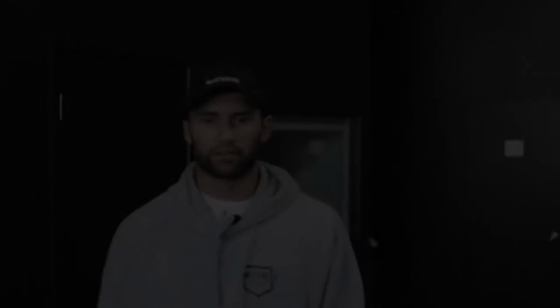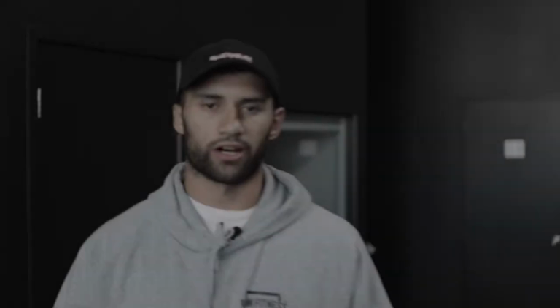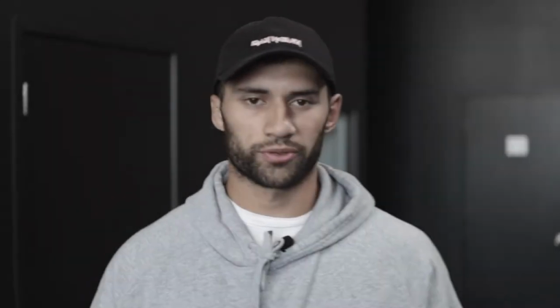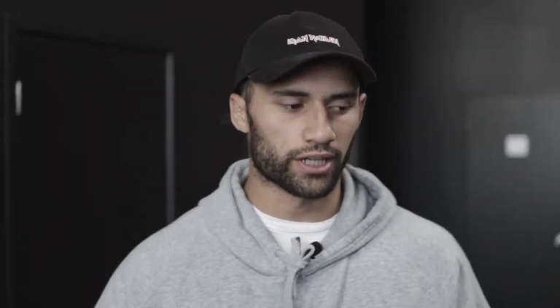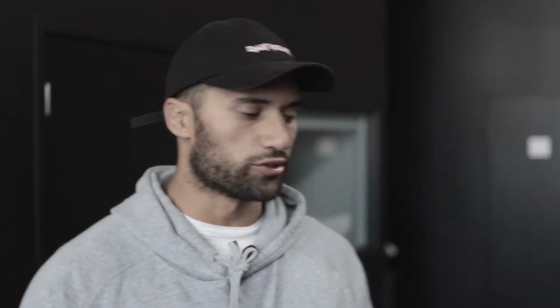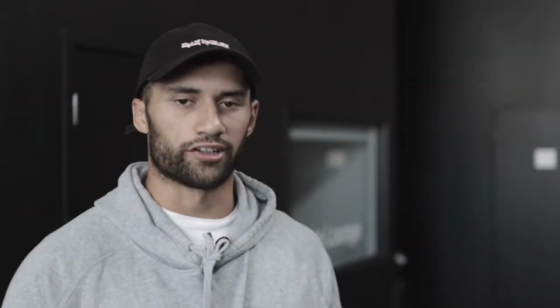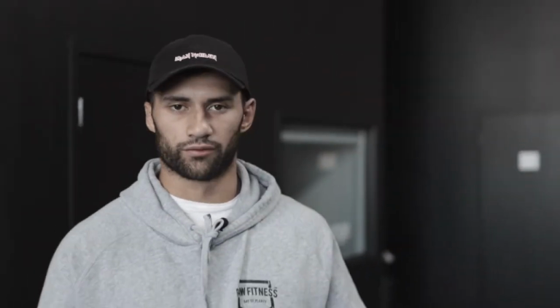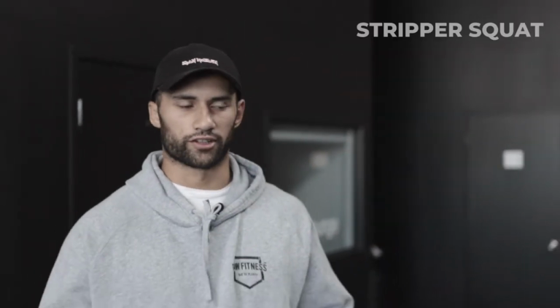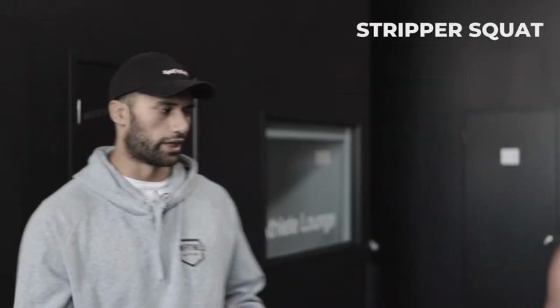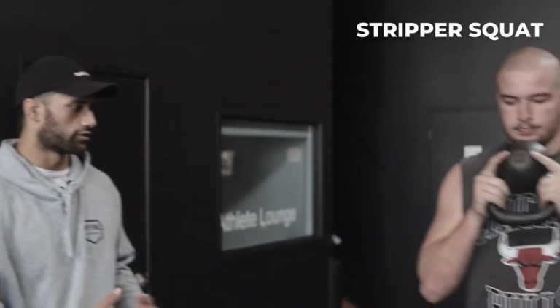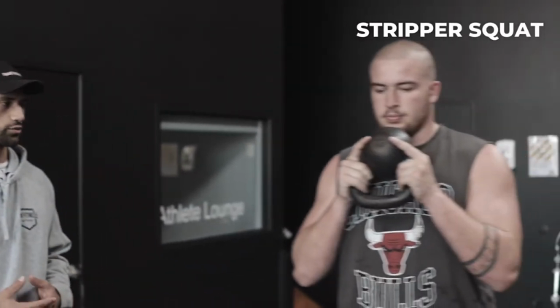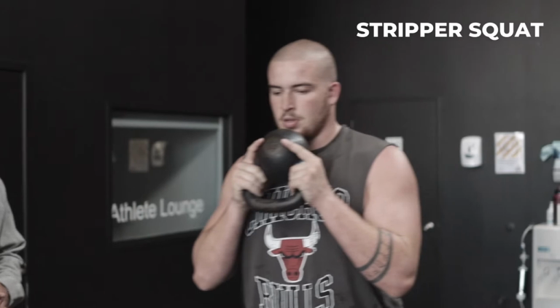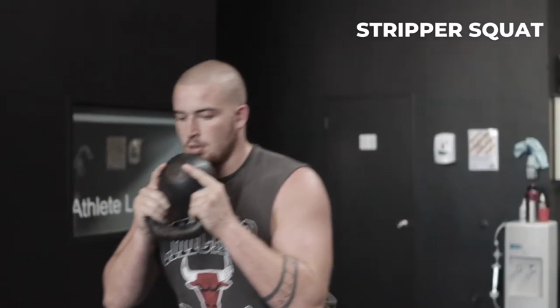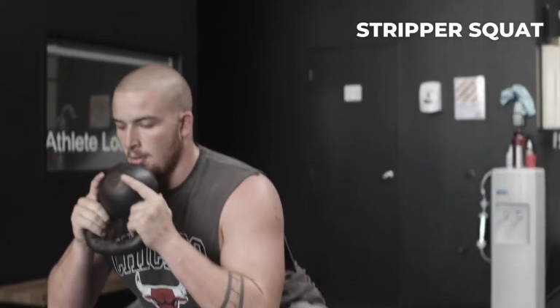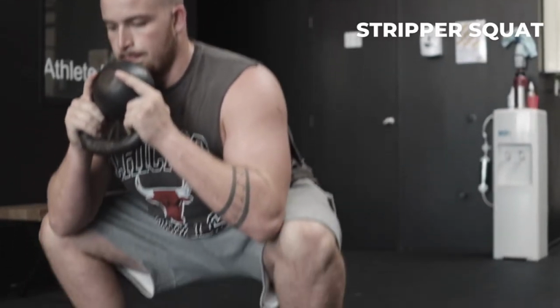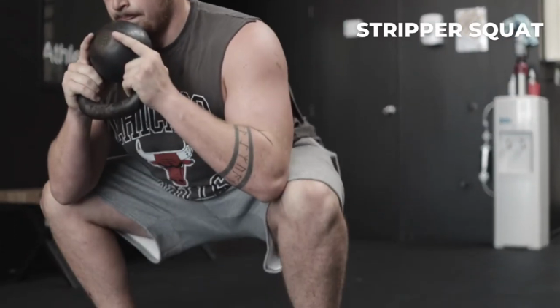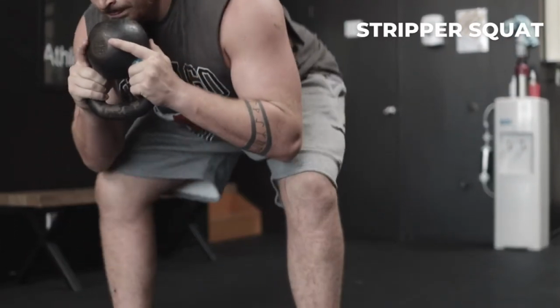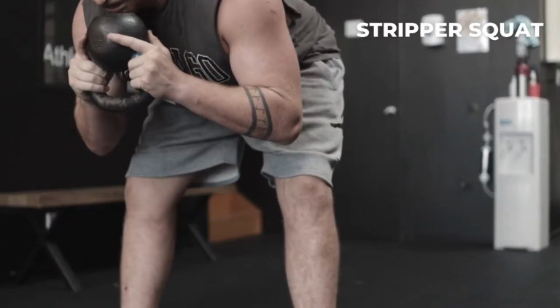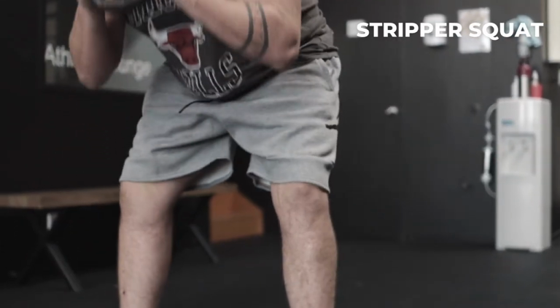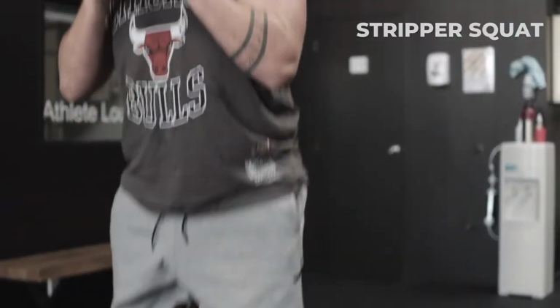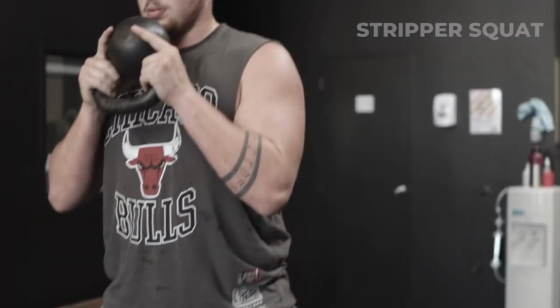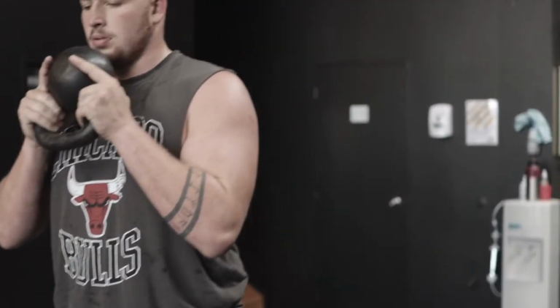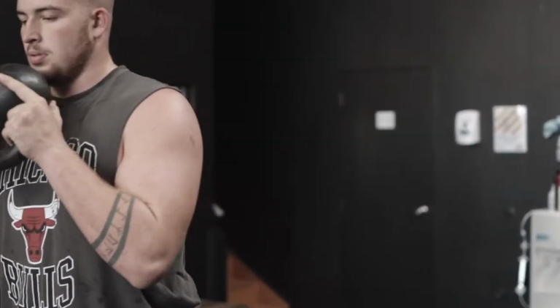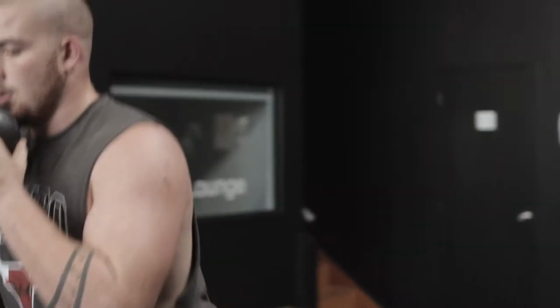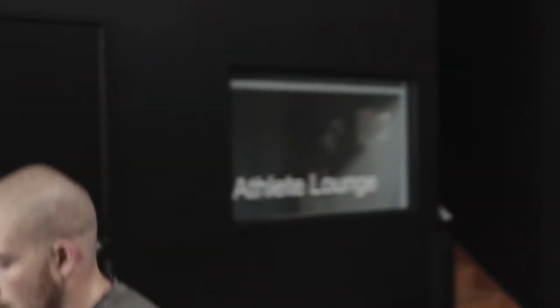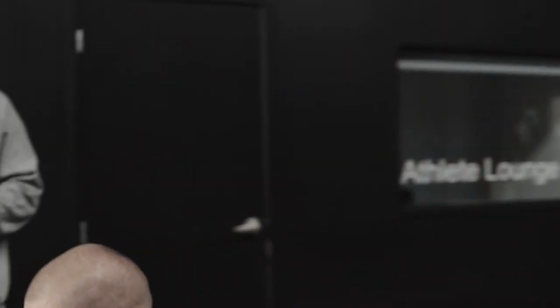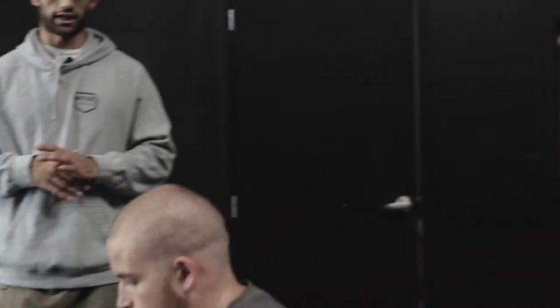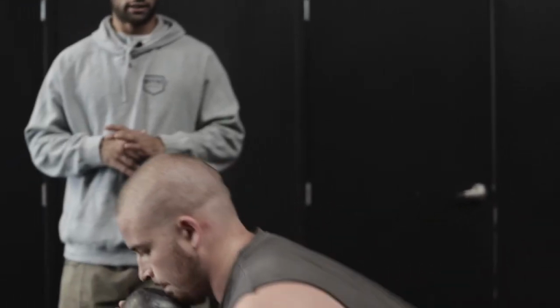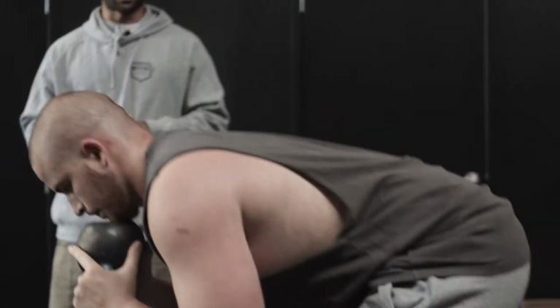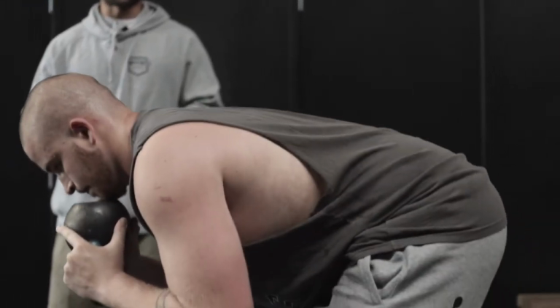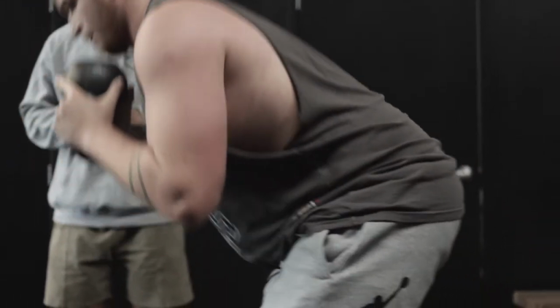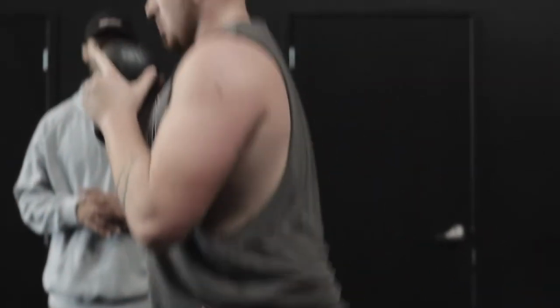Kettlebell super squat — we can use any variation of weight for this, but in this case we're going to use a kettlebell. Try to keep the kettlebell nice and close to the body, and then as we perform the movement we're going to be squatting down as low as we can, lifting the hips and extending the knees first.